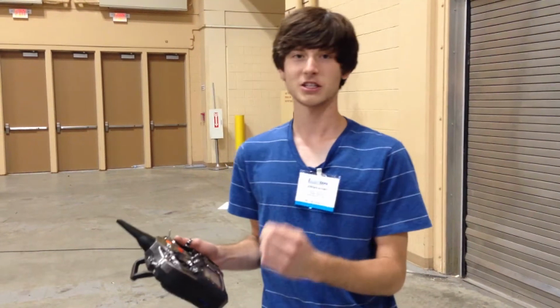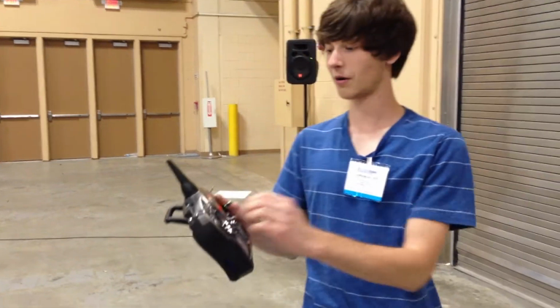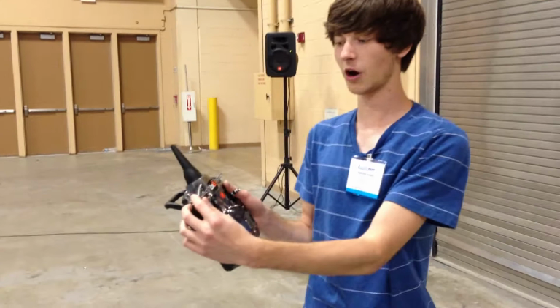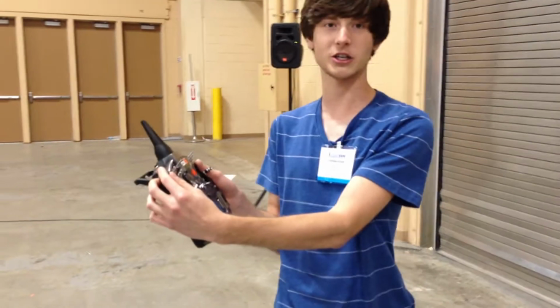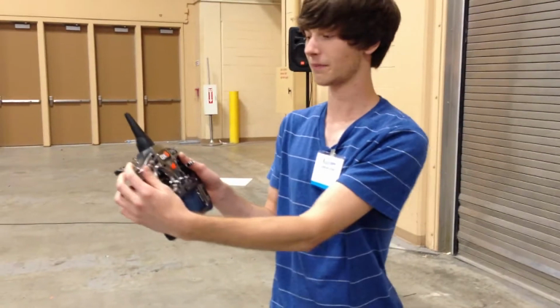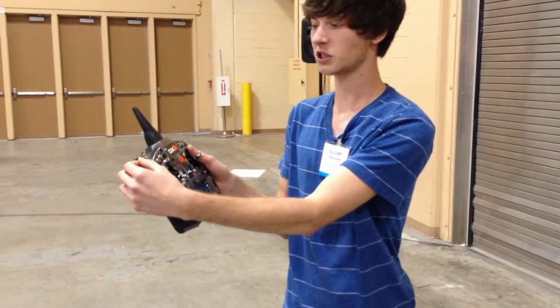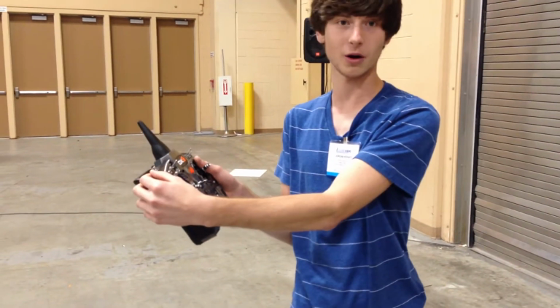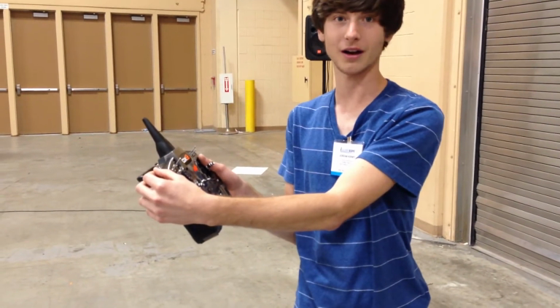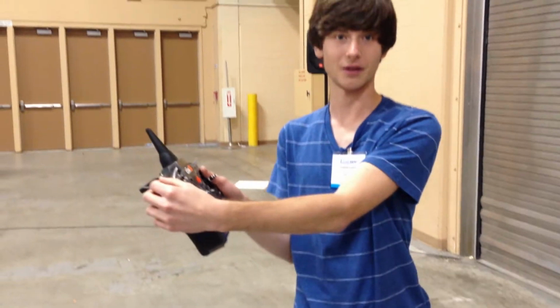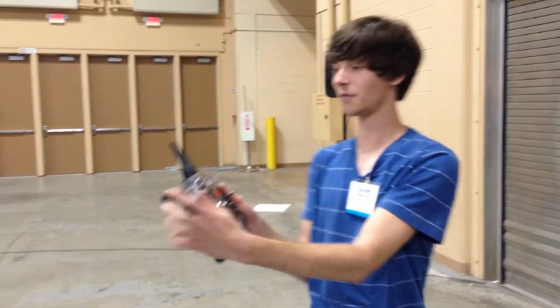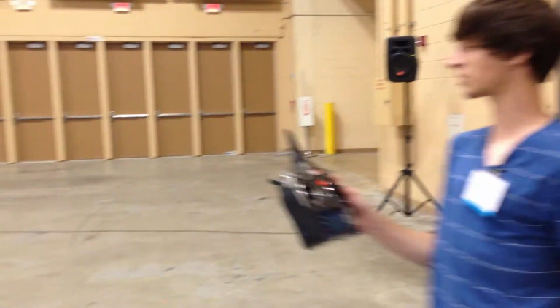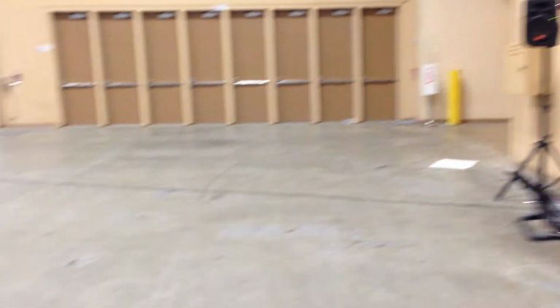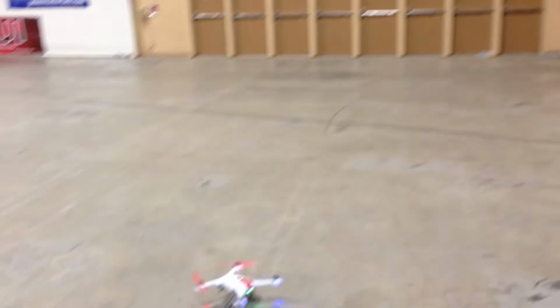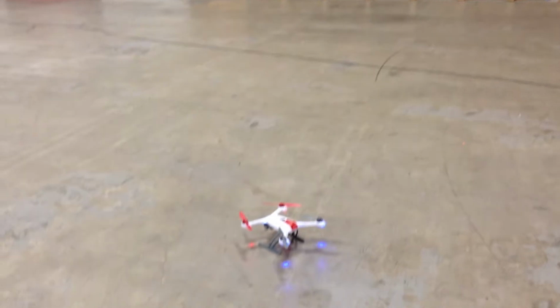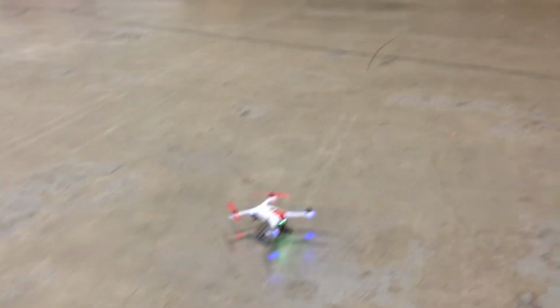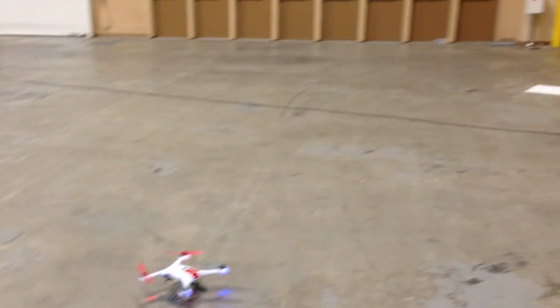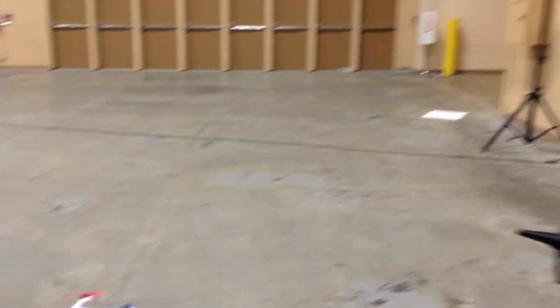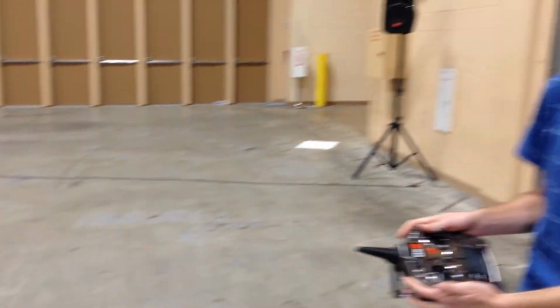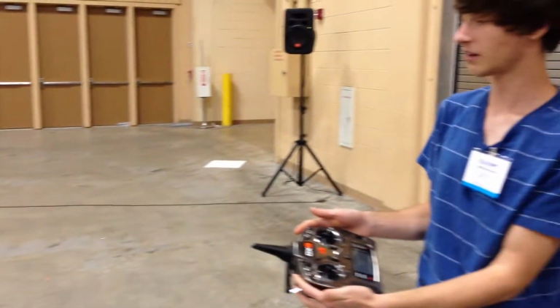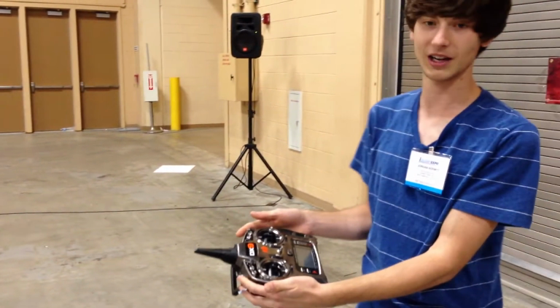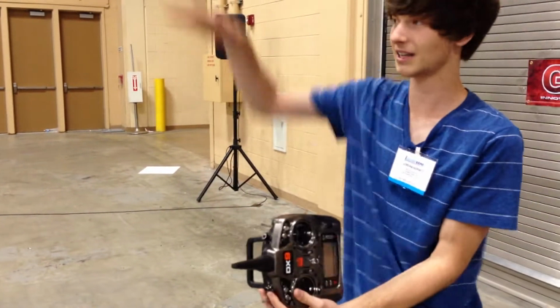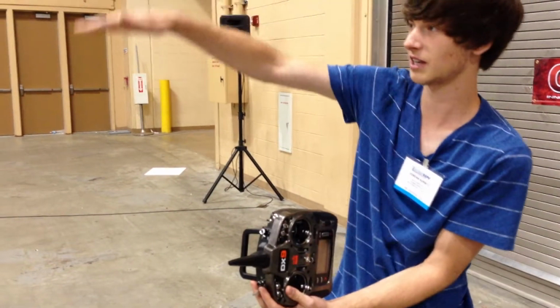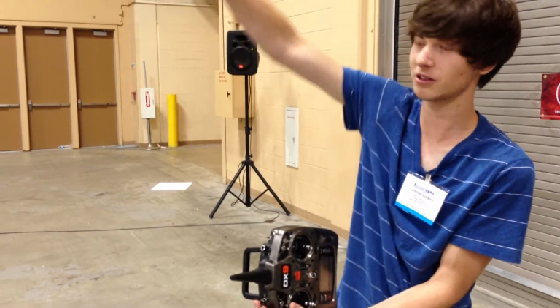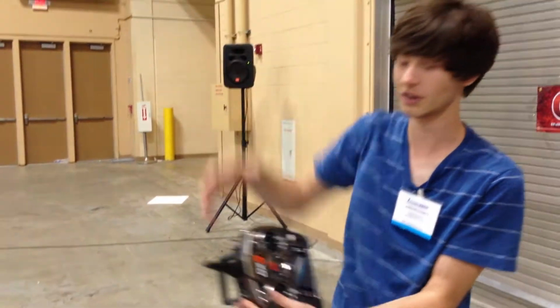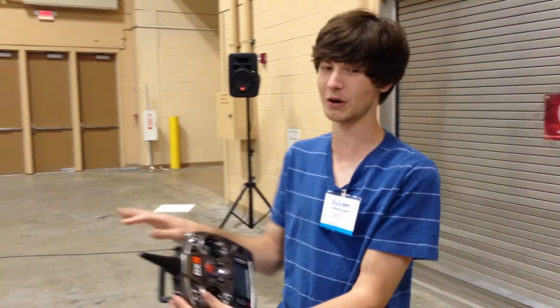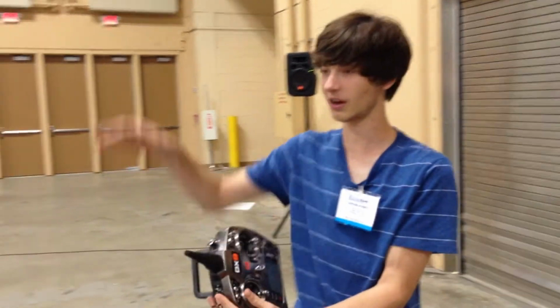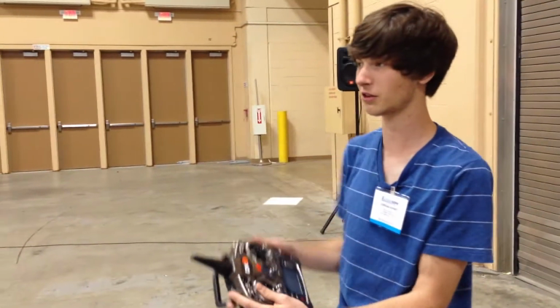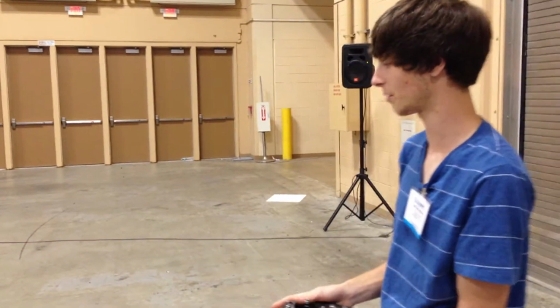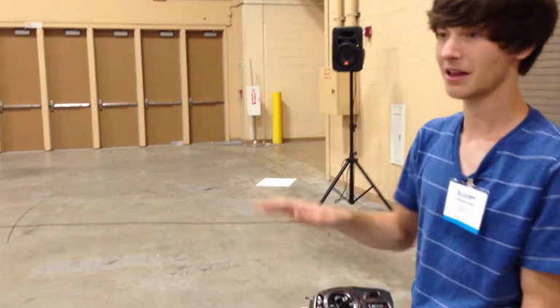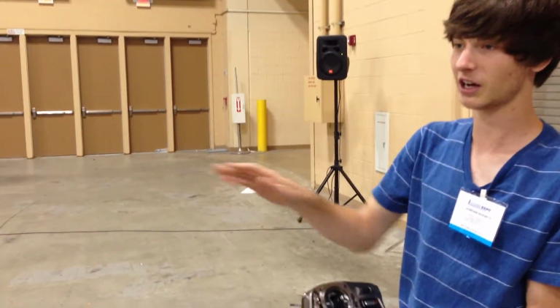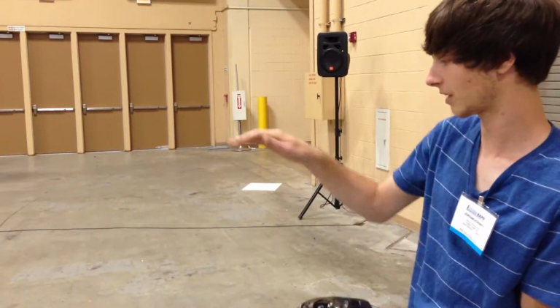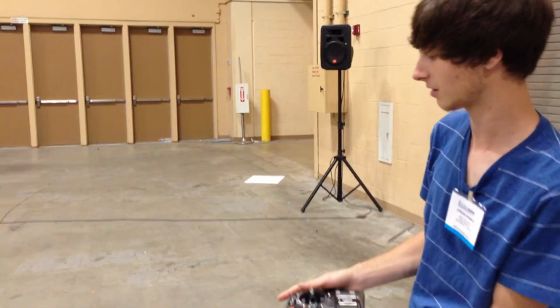We're going to go into Smart Mode, and that's going to use the pressure sensor to keep the altitude. It's a little bit weird on the throttle, but just let it go and it will keep its altitude.